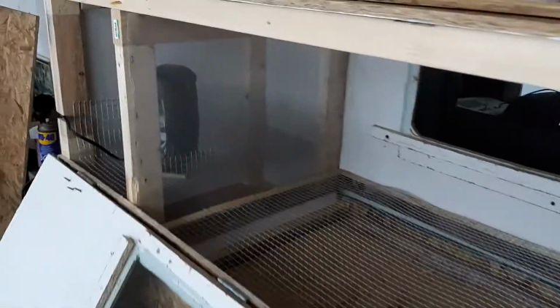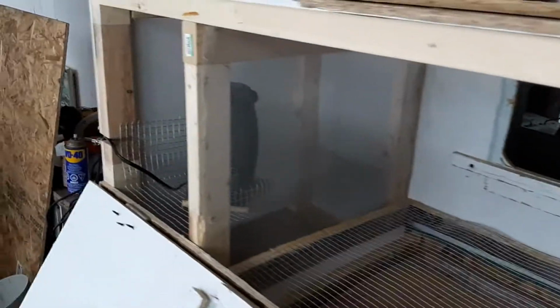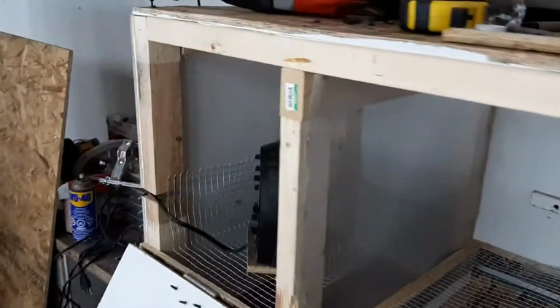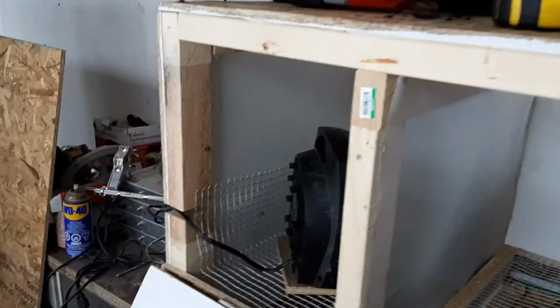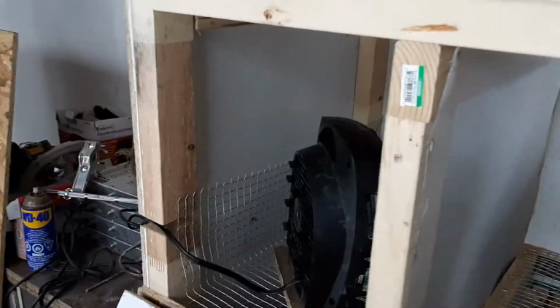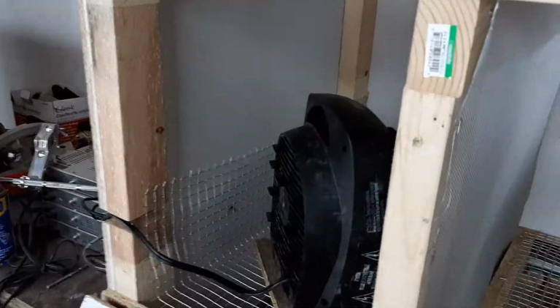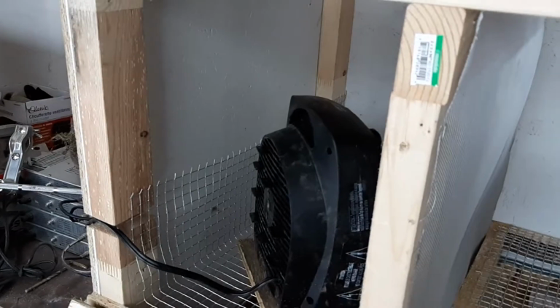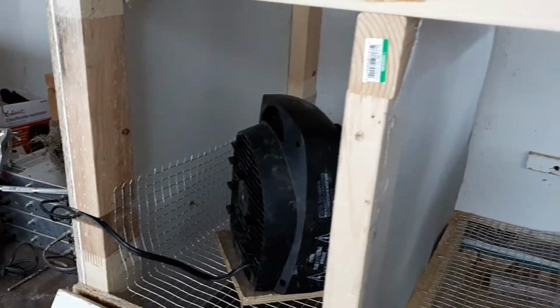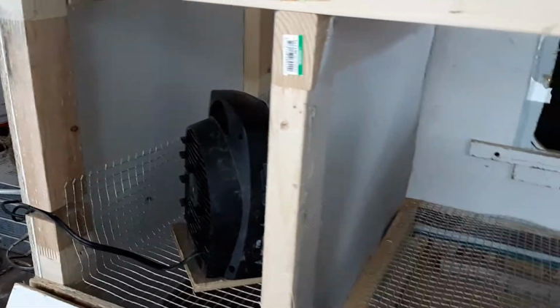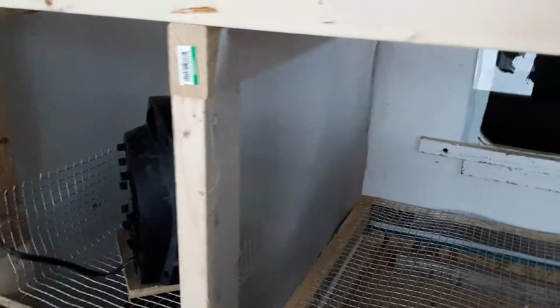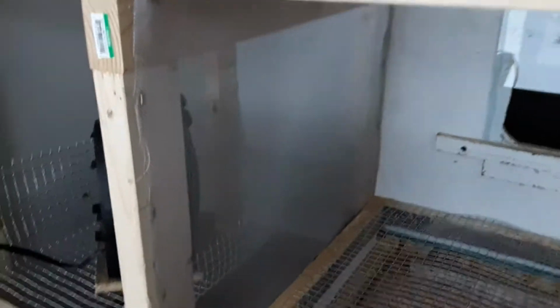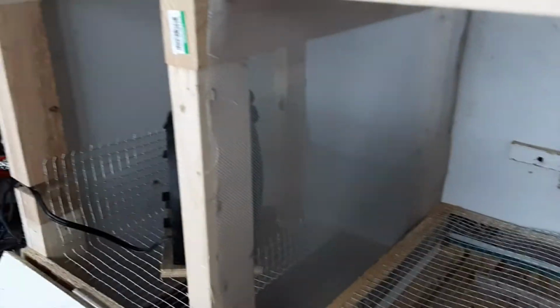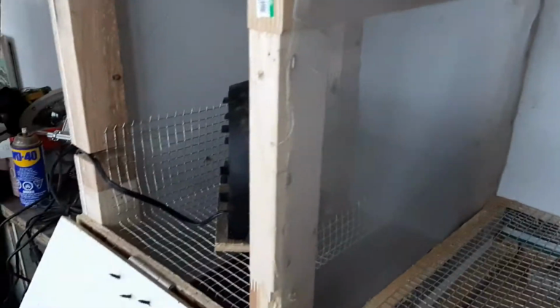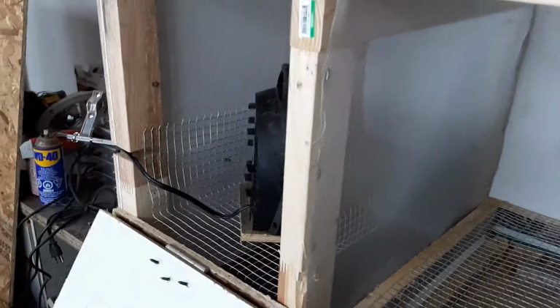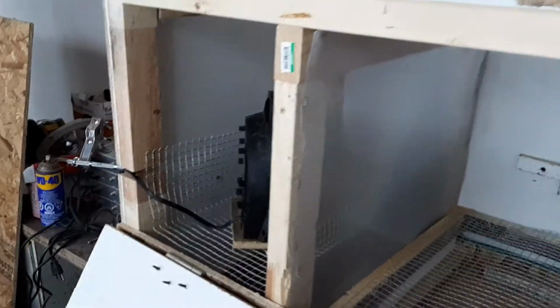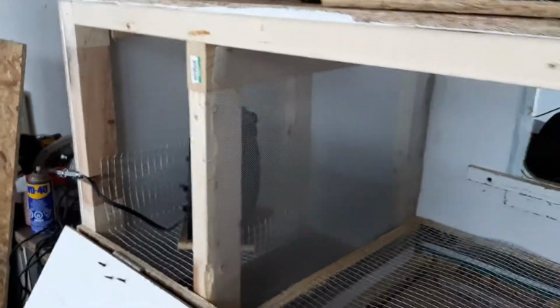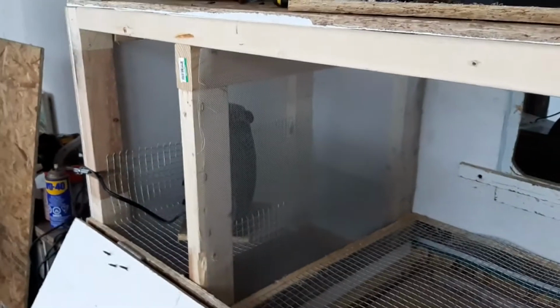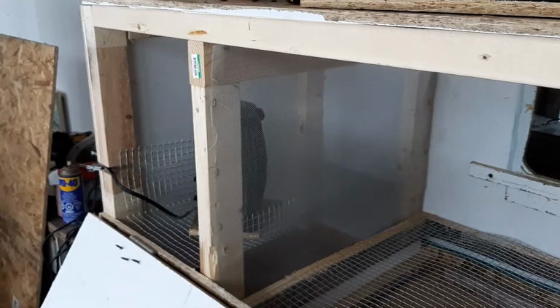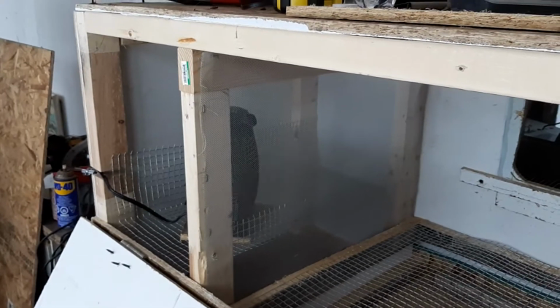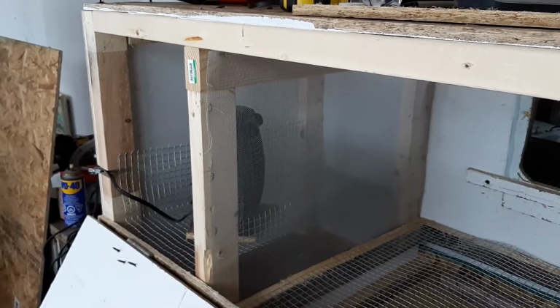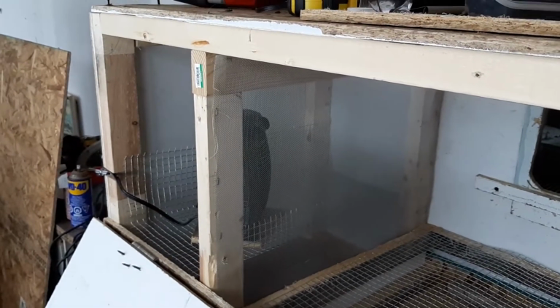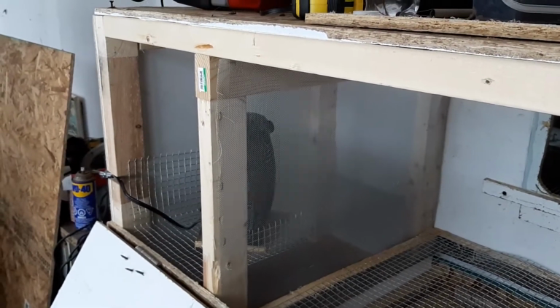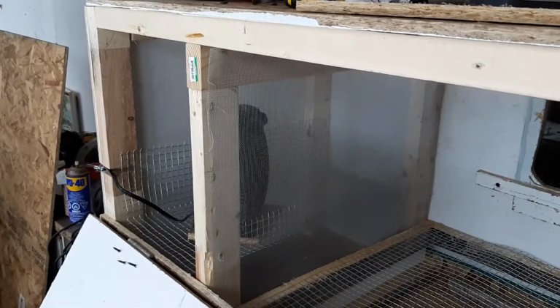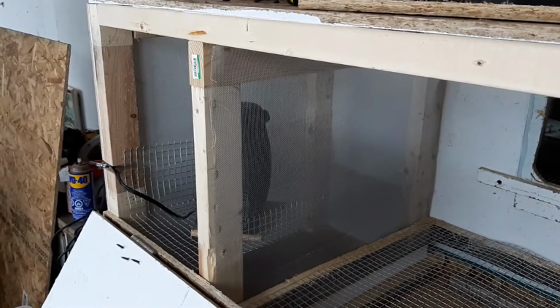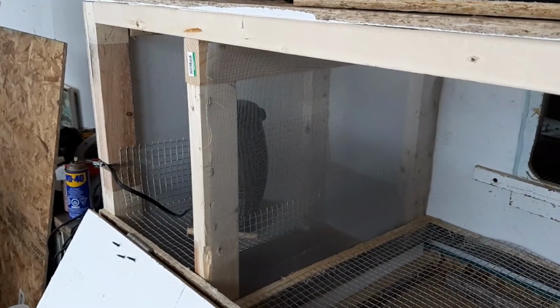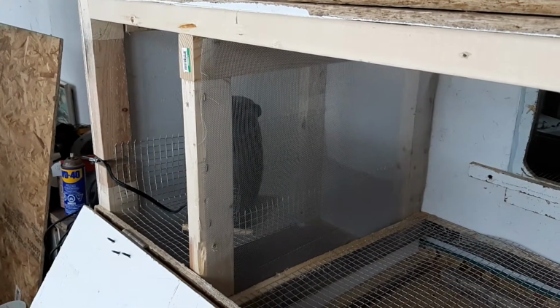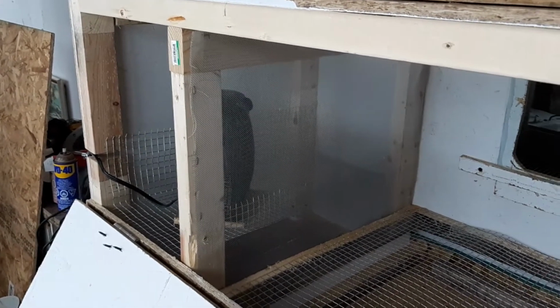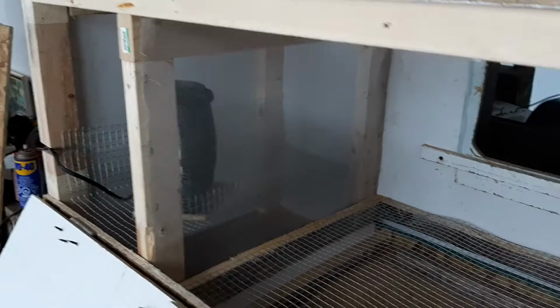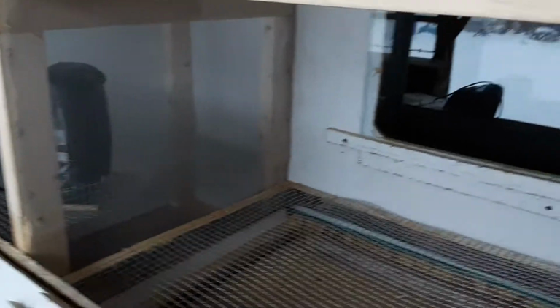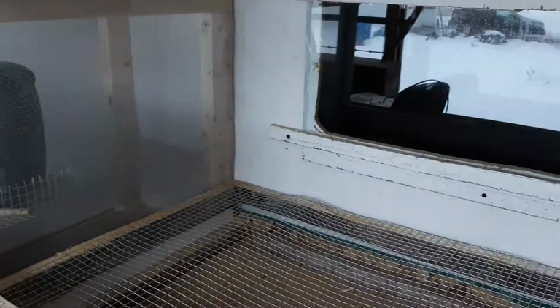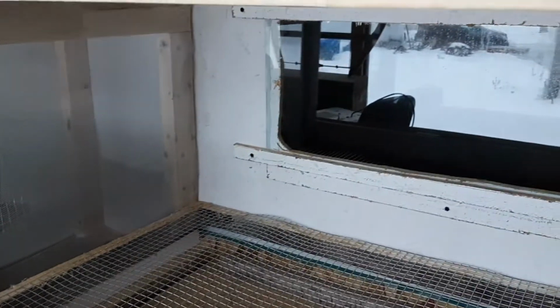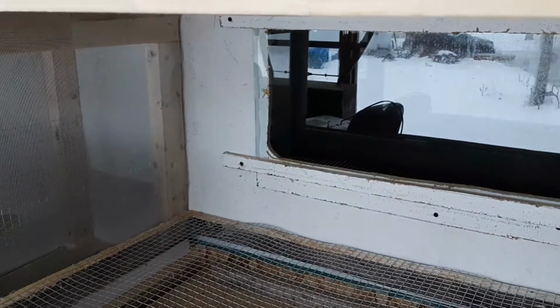In the heater section I've got some screen there to keep it so the chicks don't throw debris up against the heater and catch on fire. Inside there's also a viewing window.